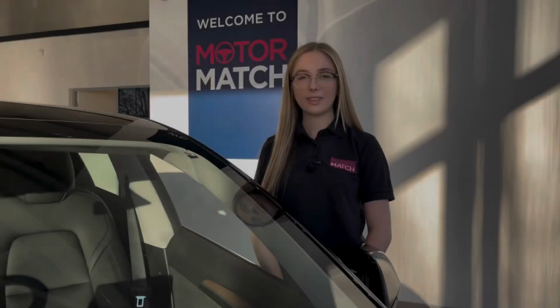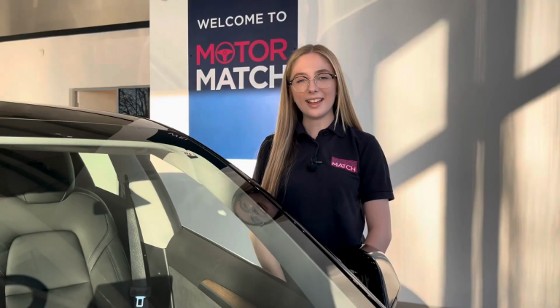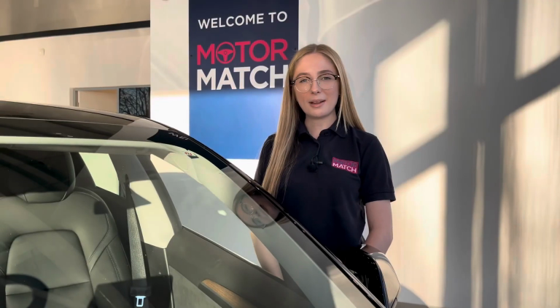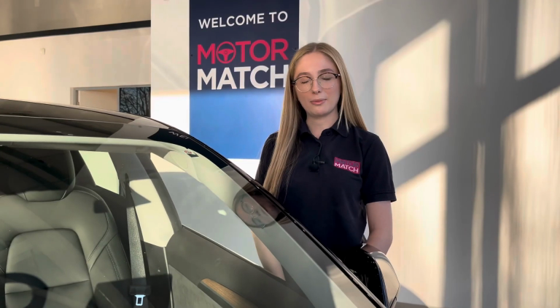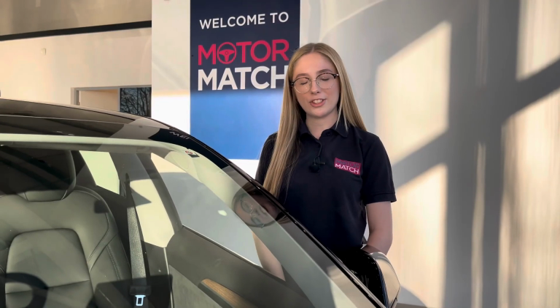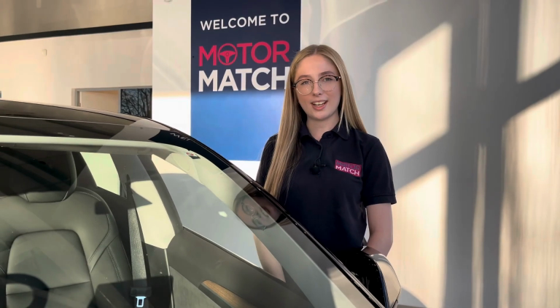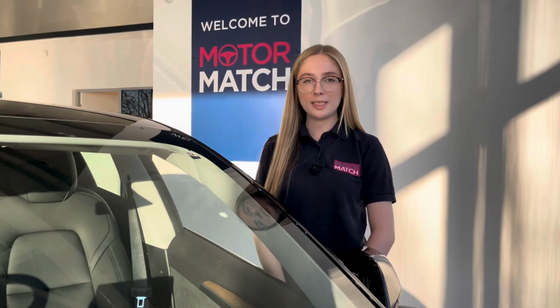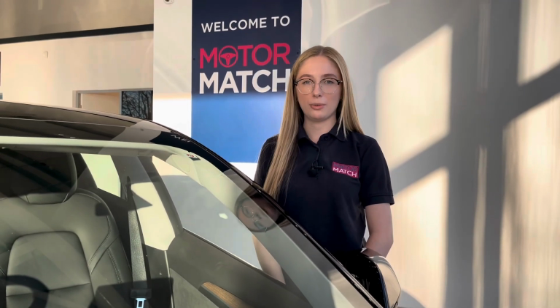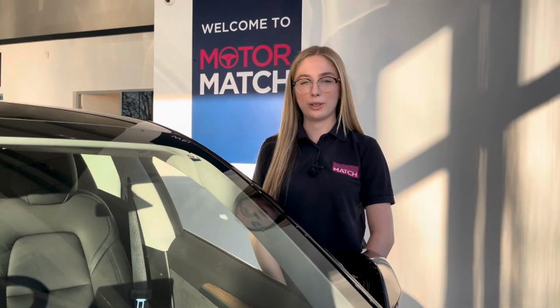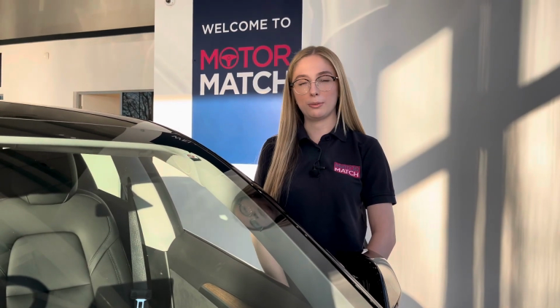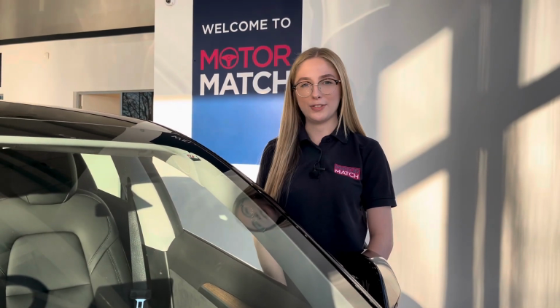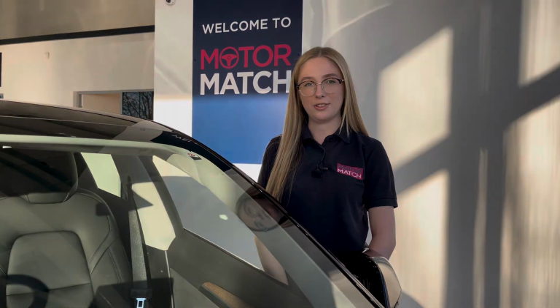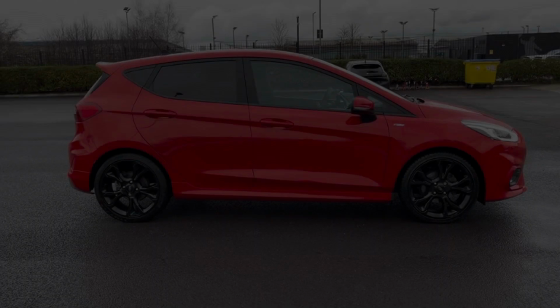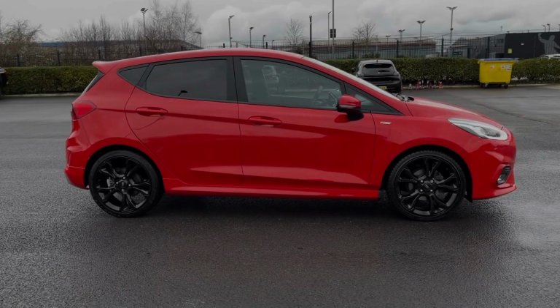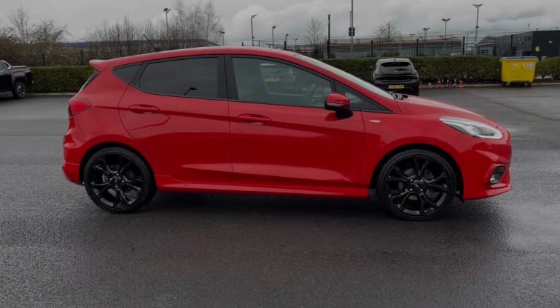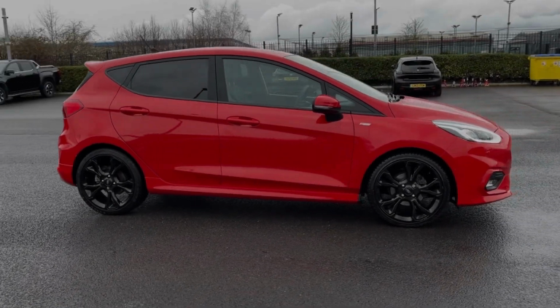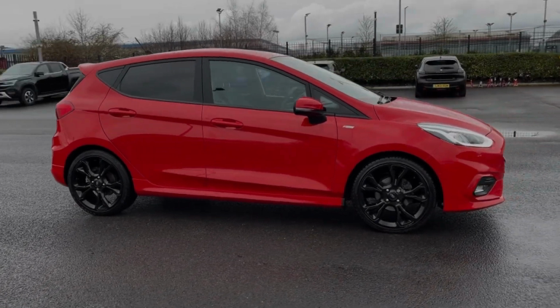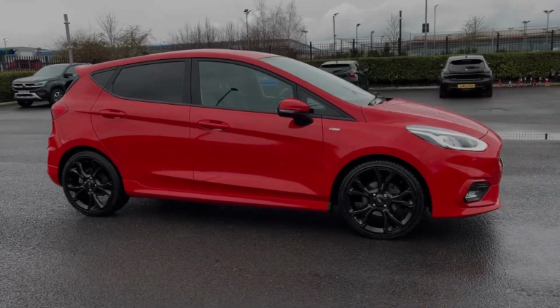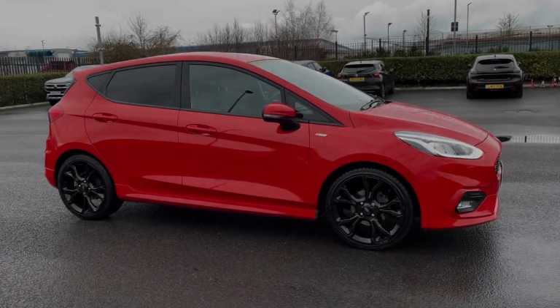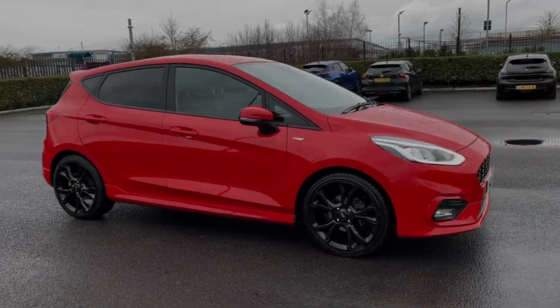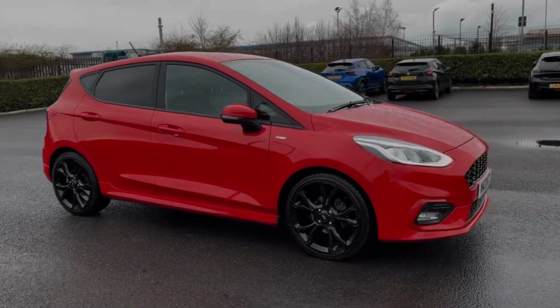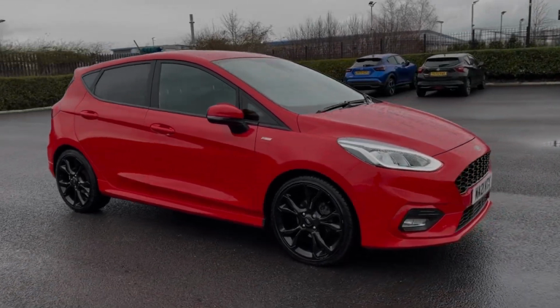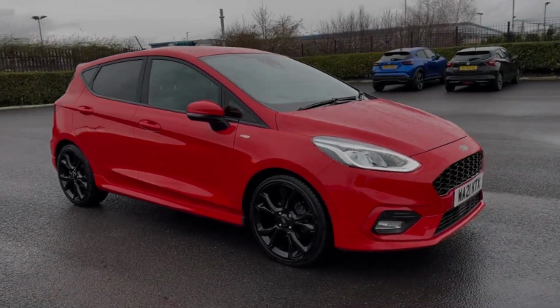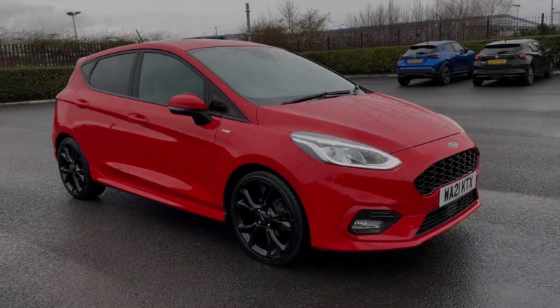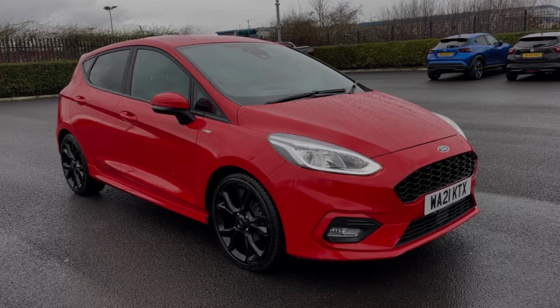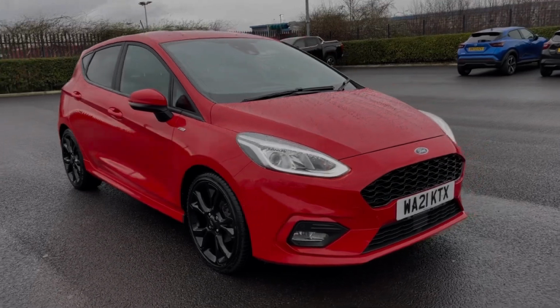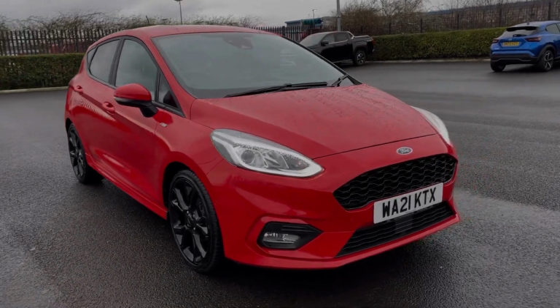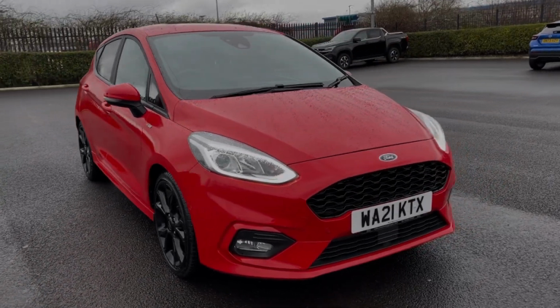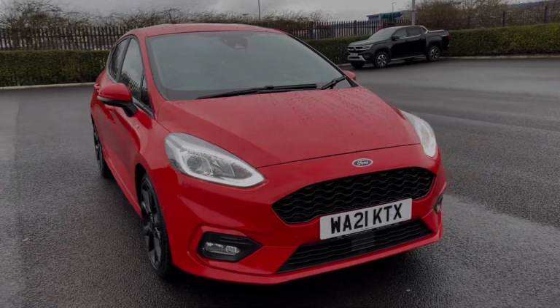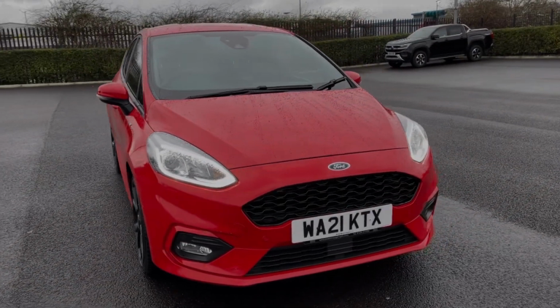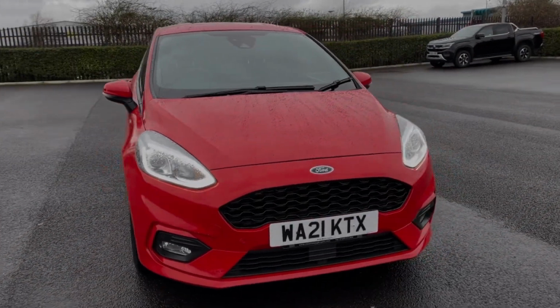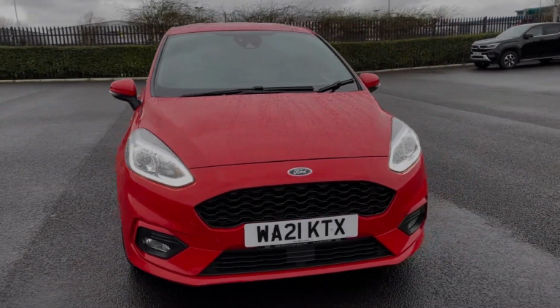Hi there, I'm Becca from Motor Match Chester and I'm going to be taking you around one of our approved used vehicles. This is the Ford Fiesta ST-Line X Edition, a 2021 model coming with the 1.0L petrol engine and manual transmission.